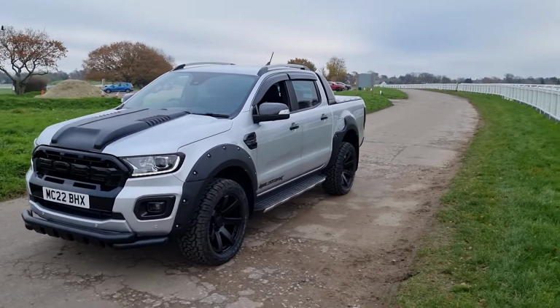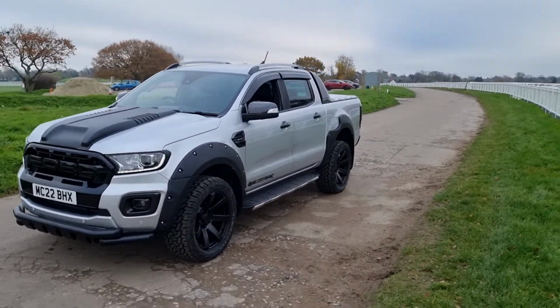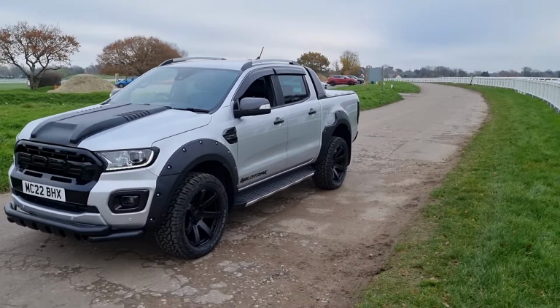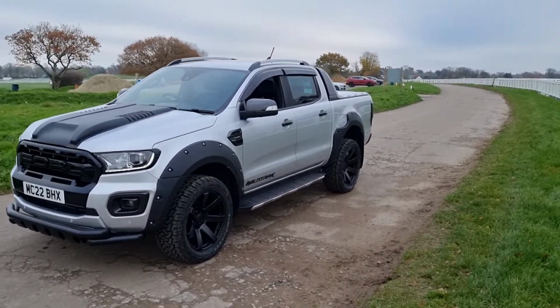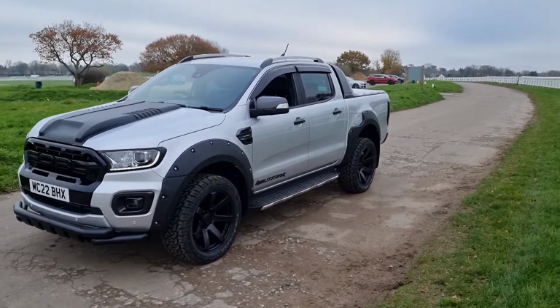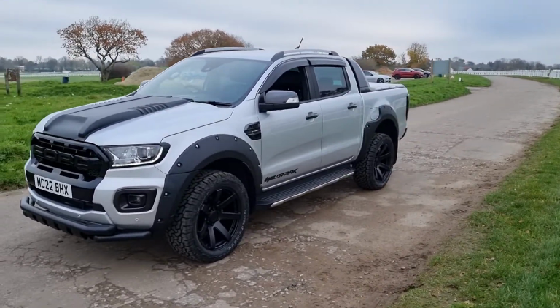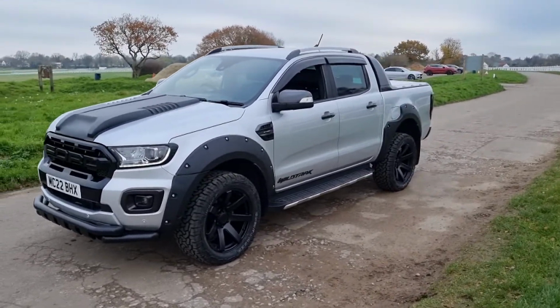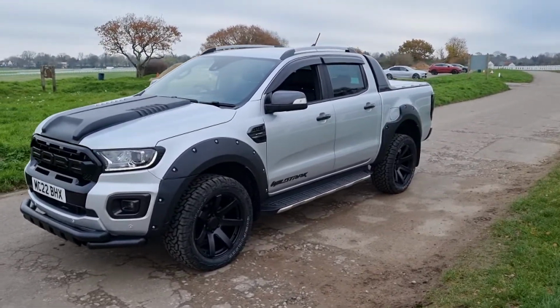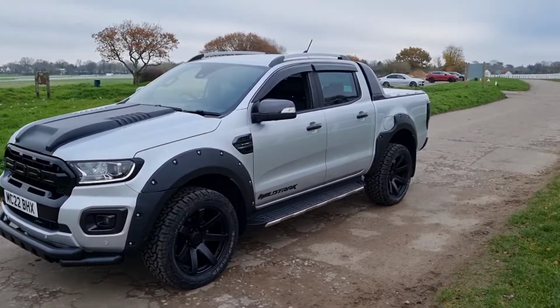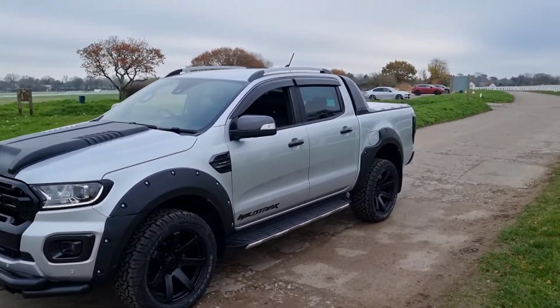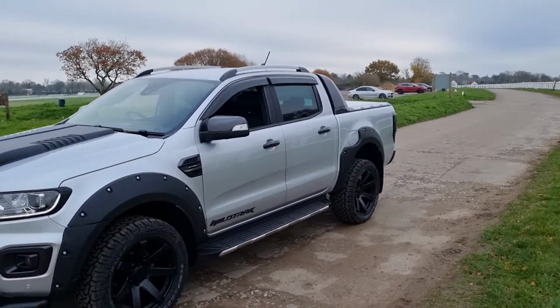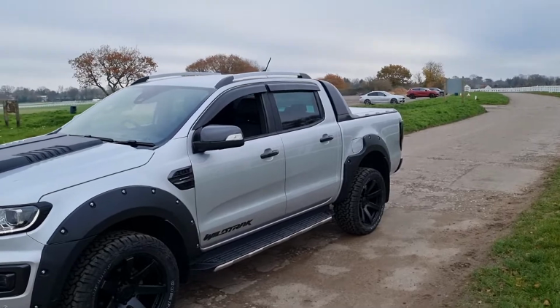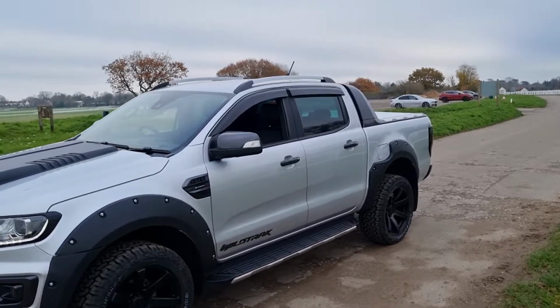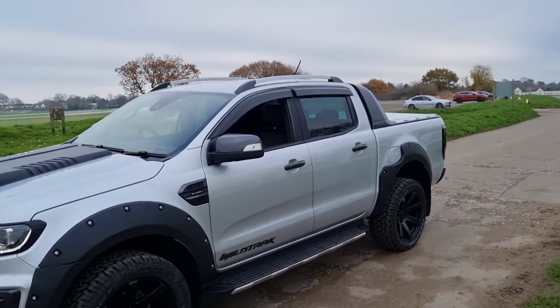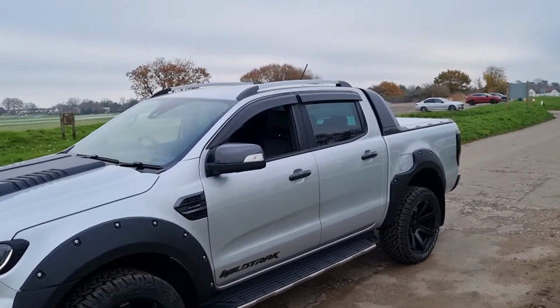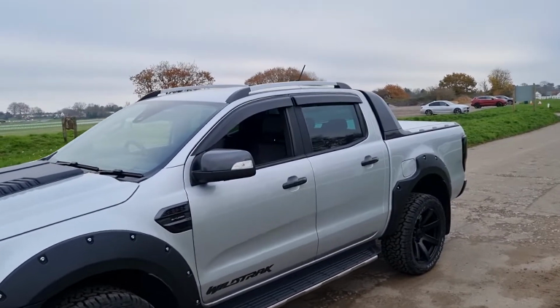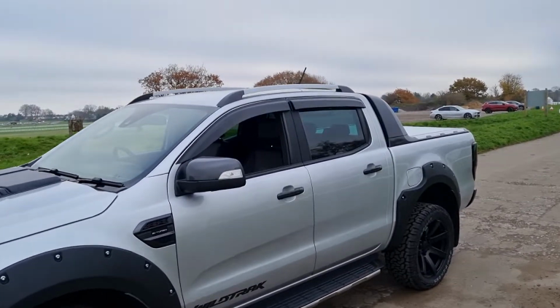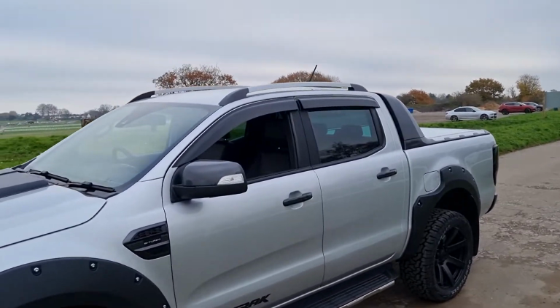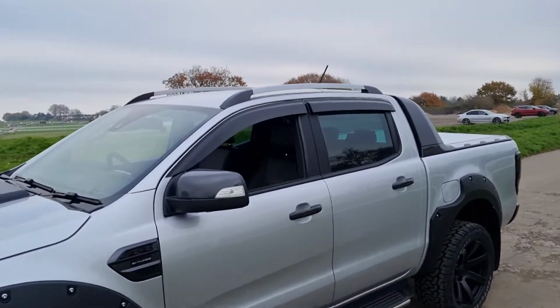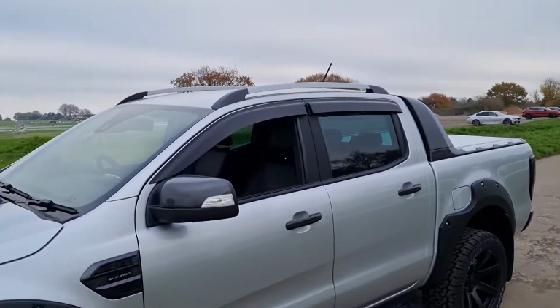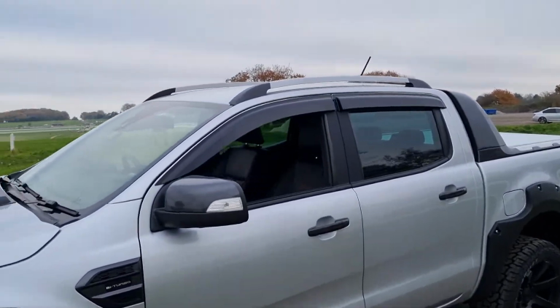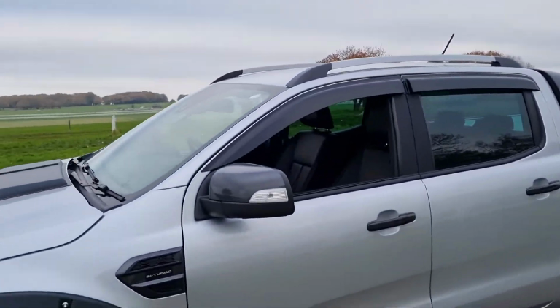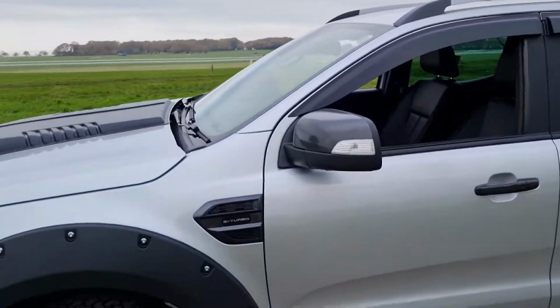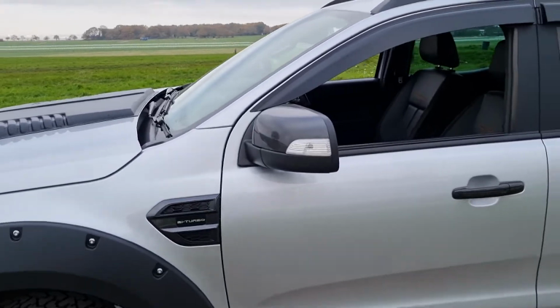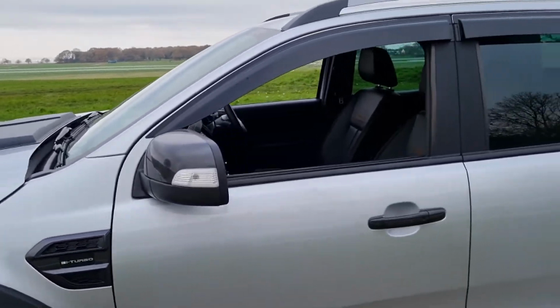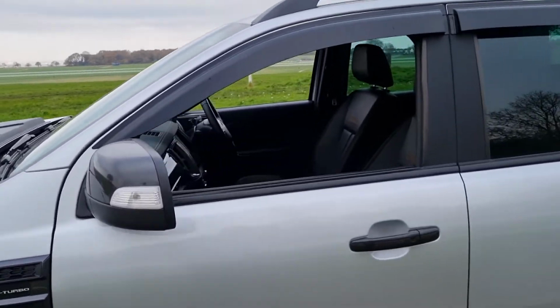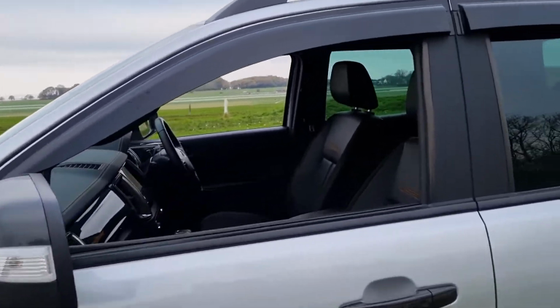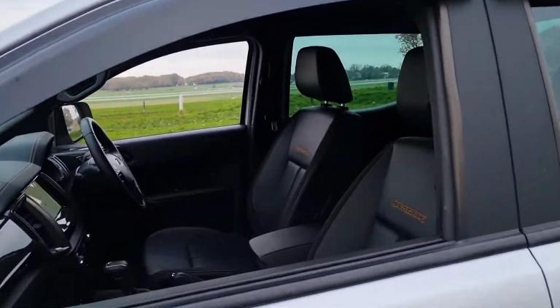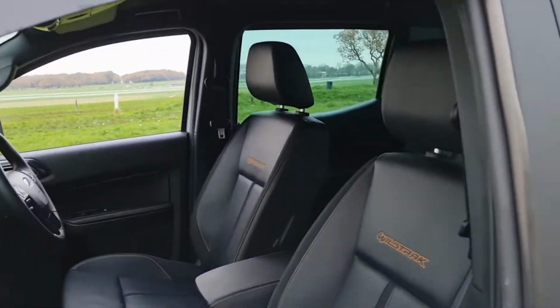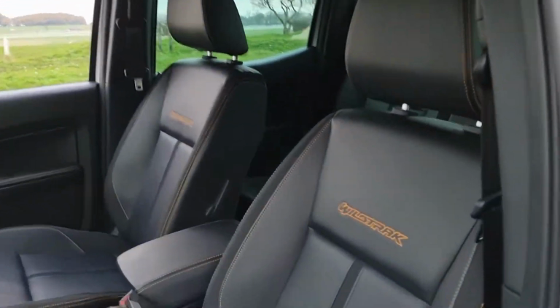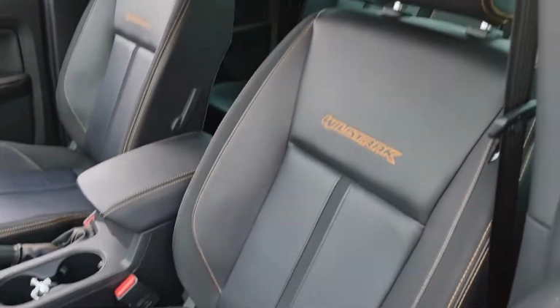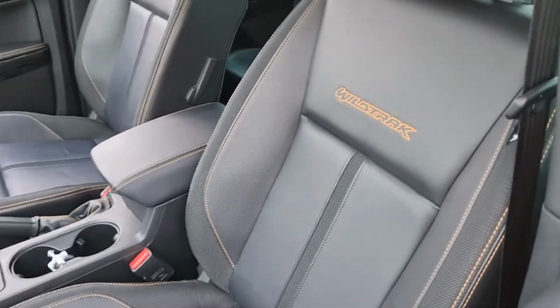It gets the wide wheel arch kit with brand new all-terrain tires and 20-inch alloys — totally unmarked. You've also got the wind deflectors on top of the windows, which give the vehicle a nice sleek look. This is the two-litre twin-turbo model.